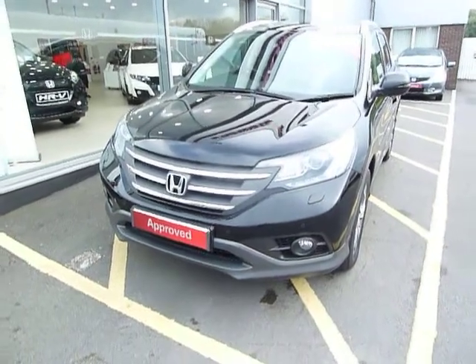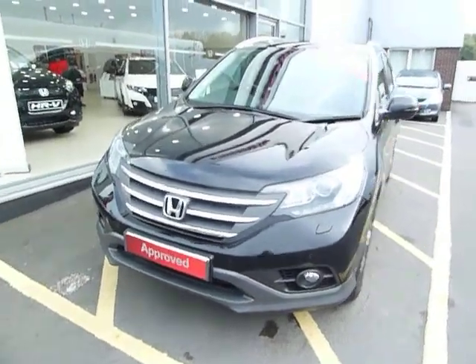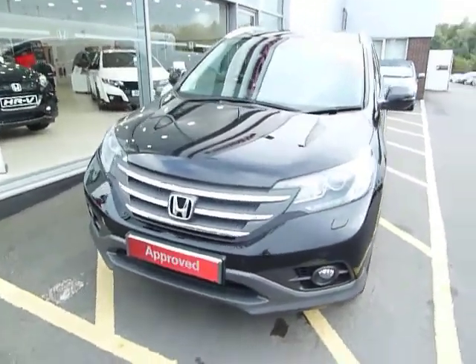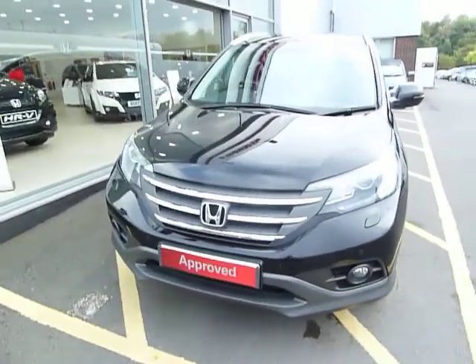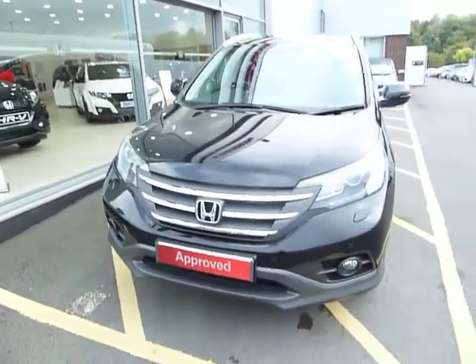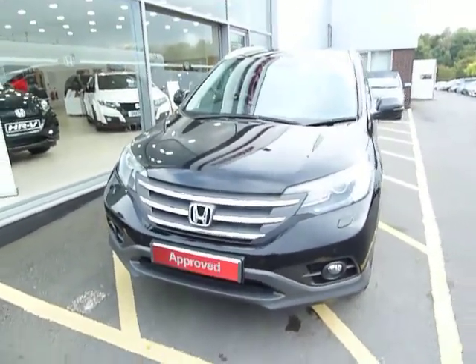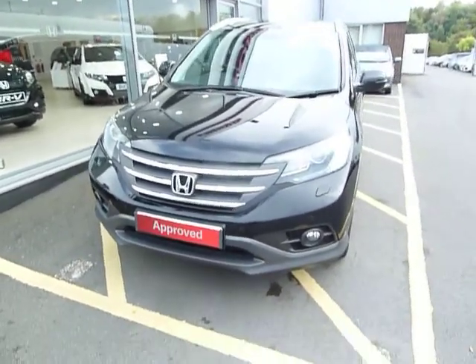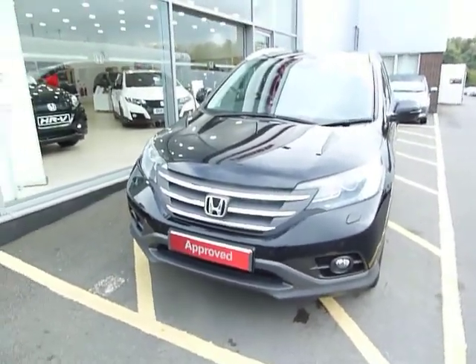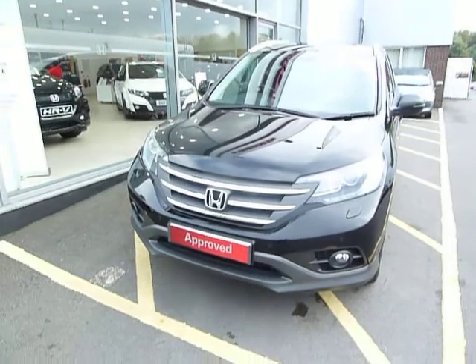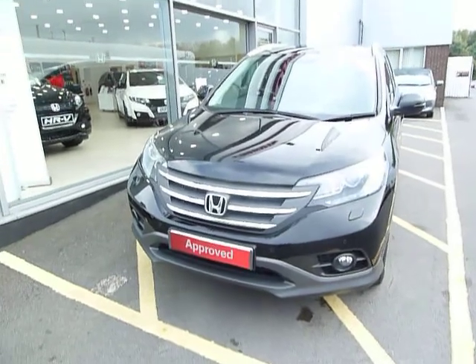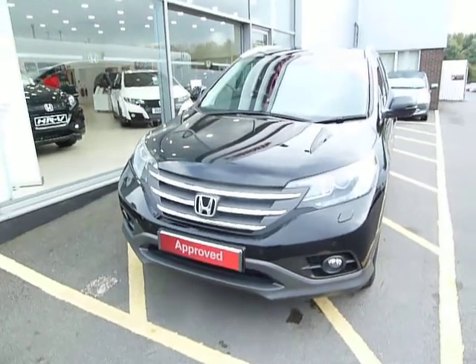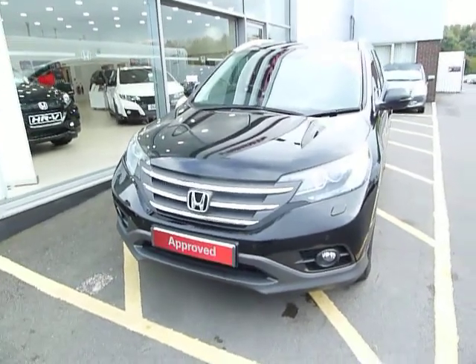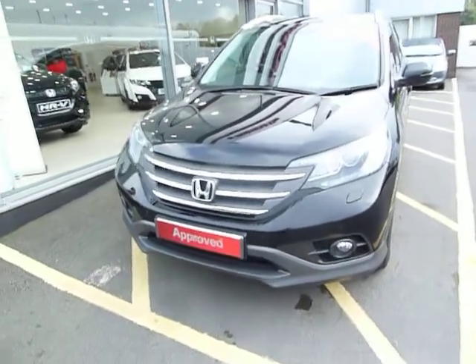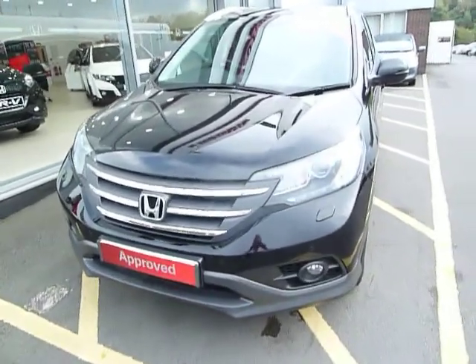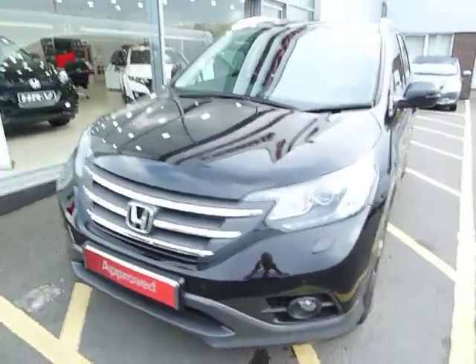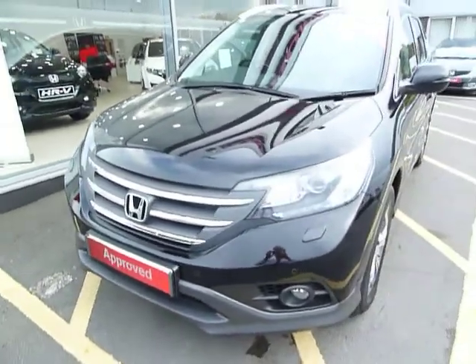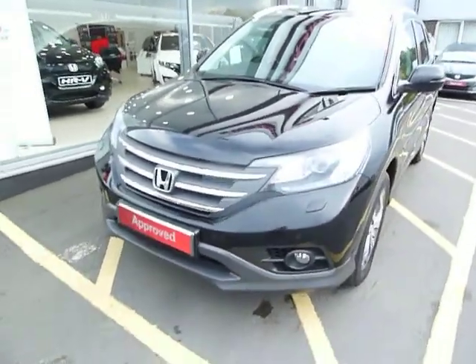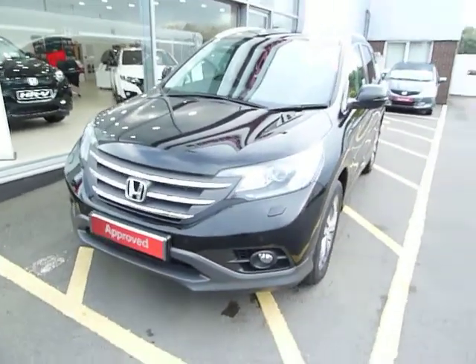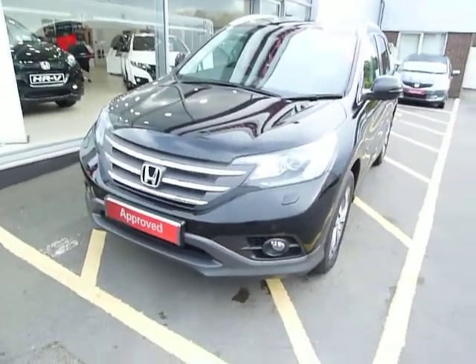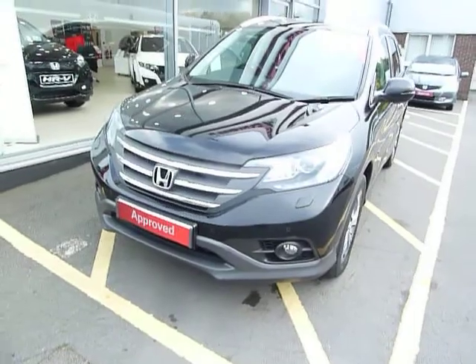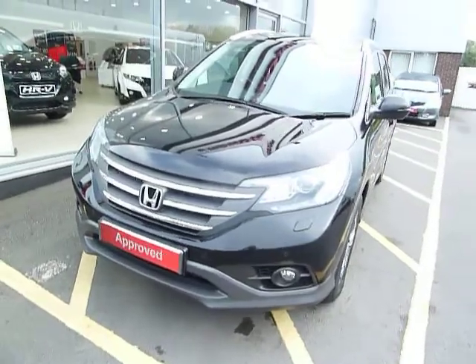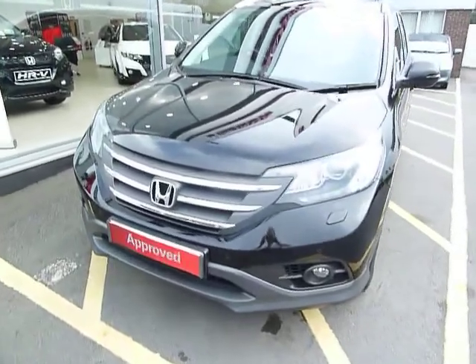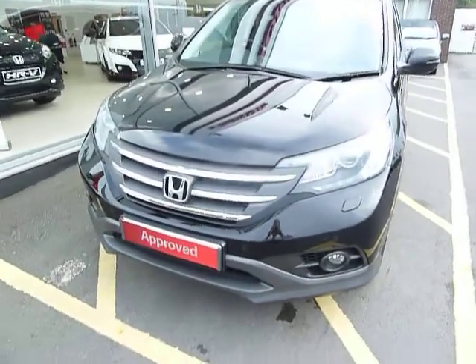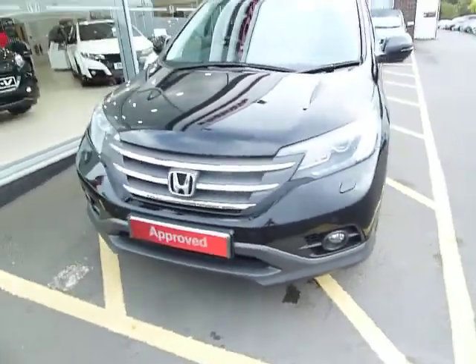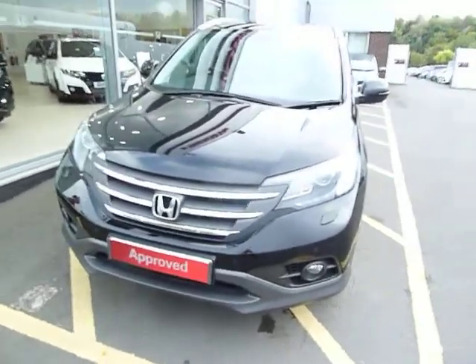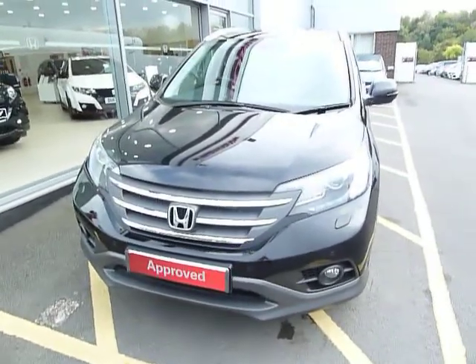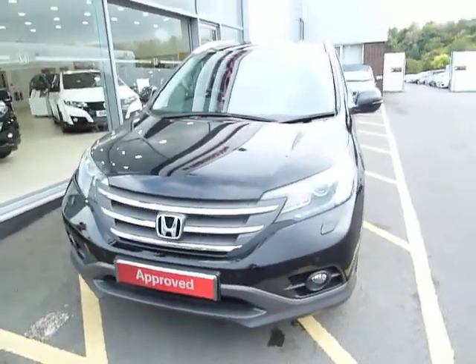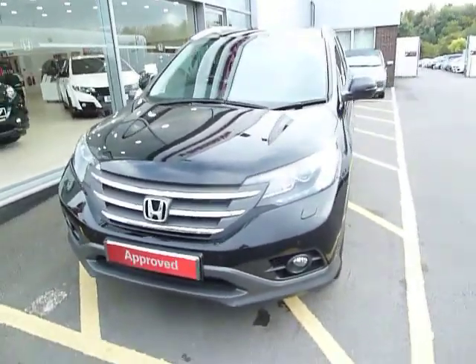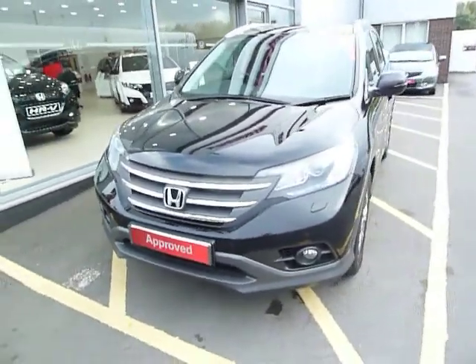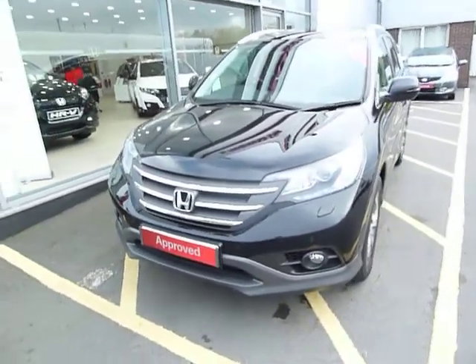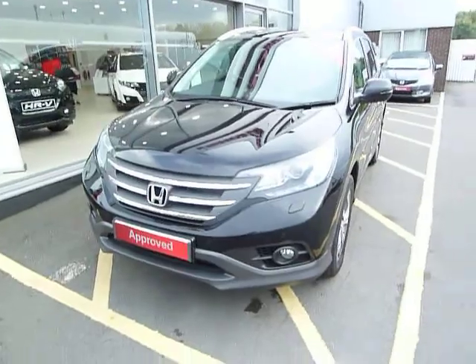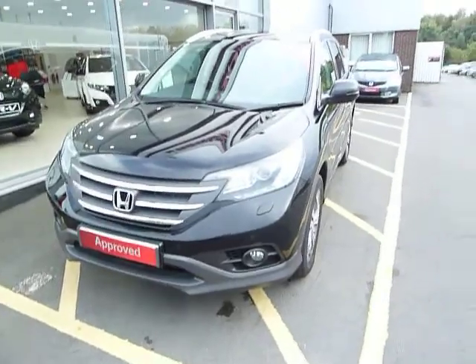Hello and welcome to the JT Hughes Honda website. My name is Harvey. Today I offer you a chance to purchase quite a rare Honda CR-V 2.2 diesel automatic. This one is the EX top-of-the-range car.